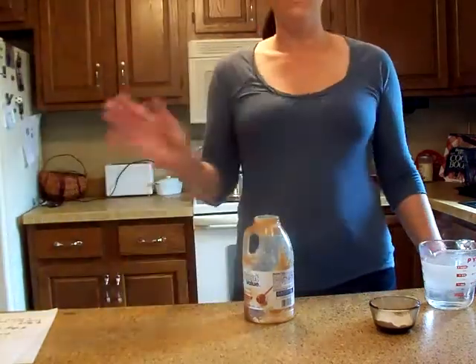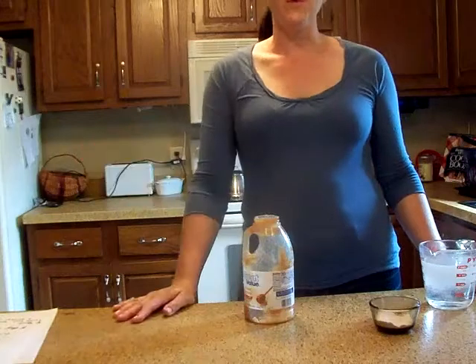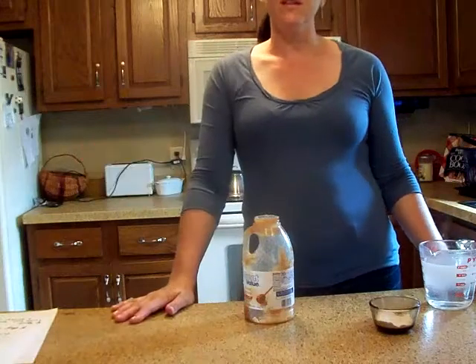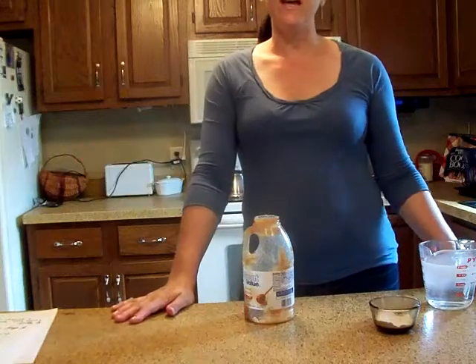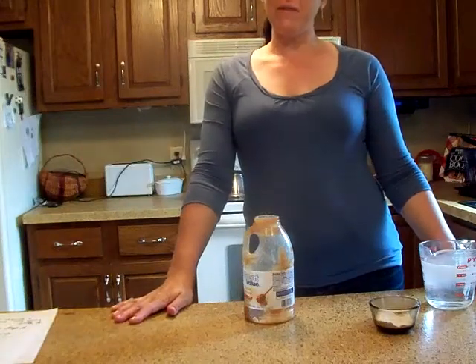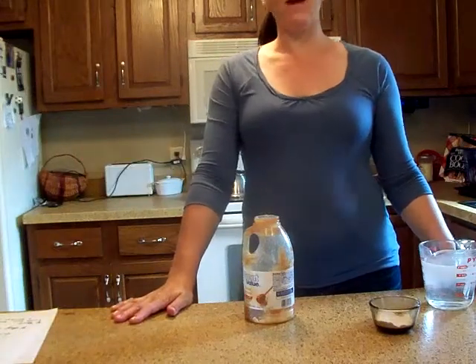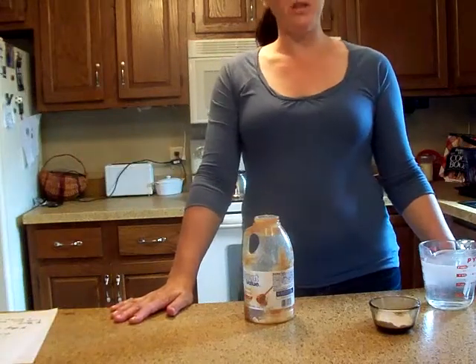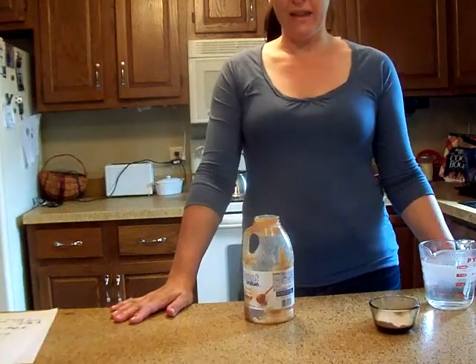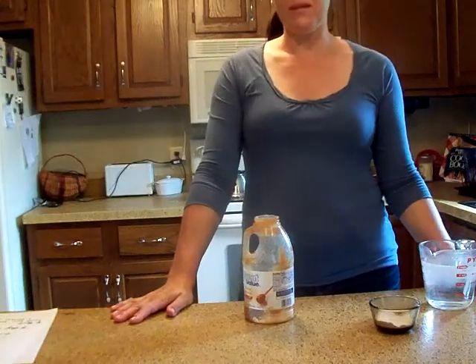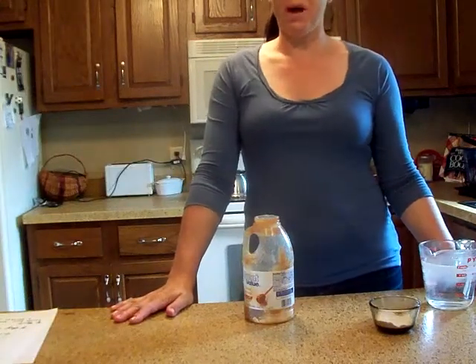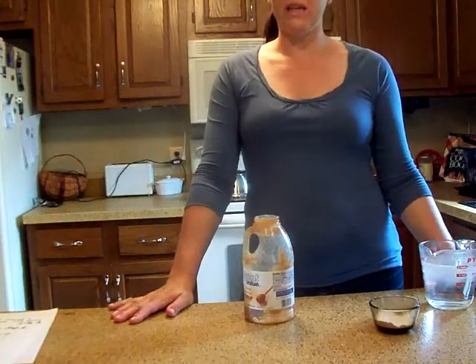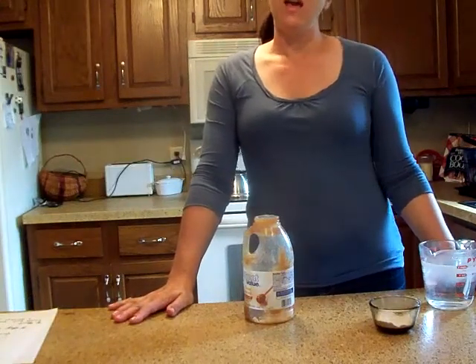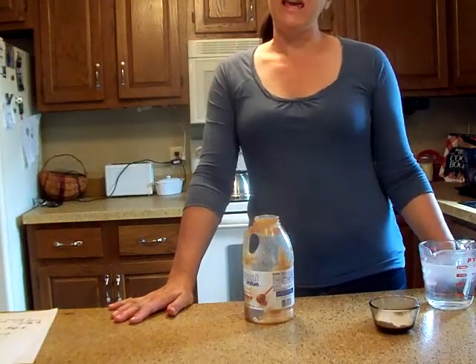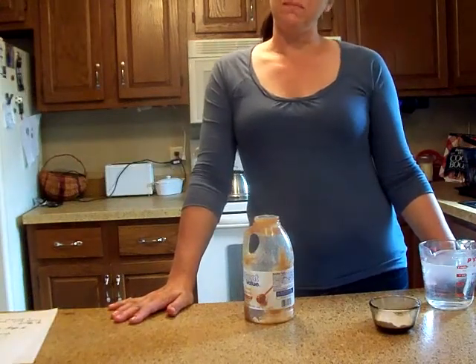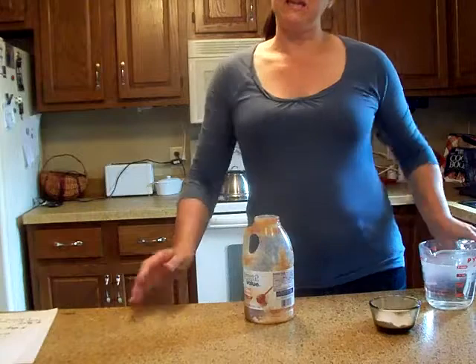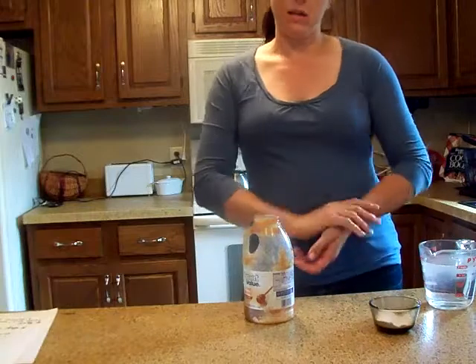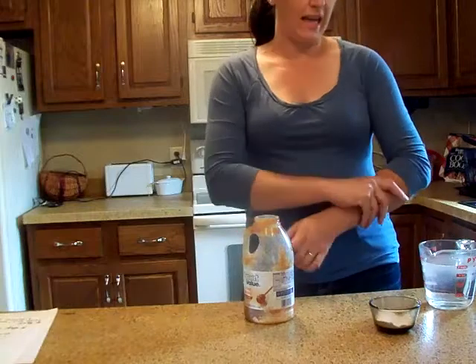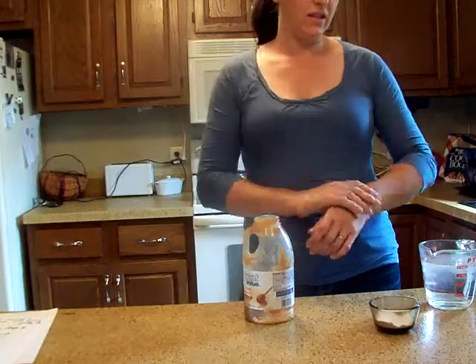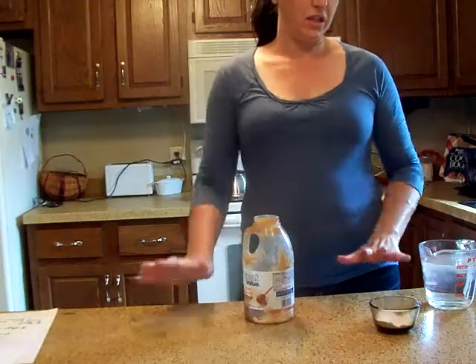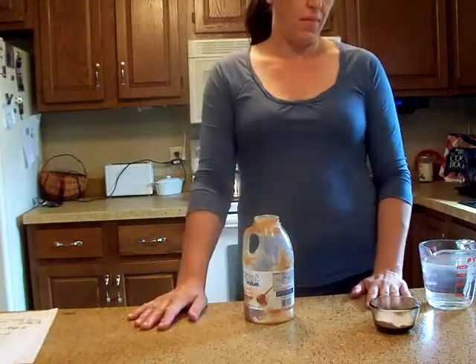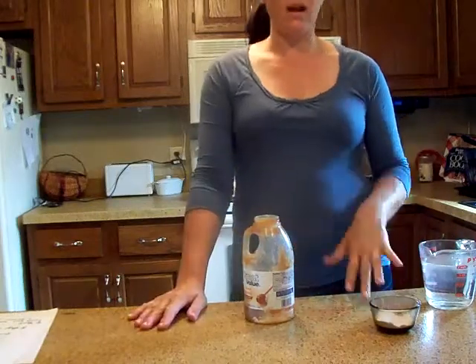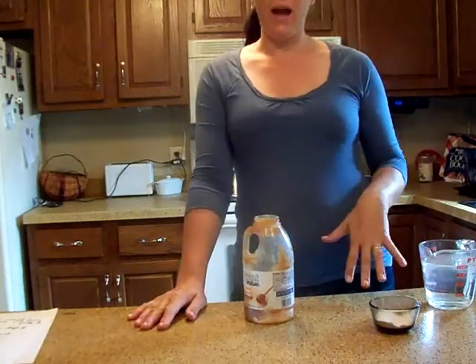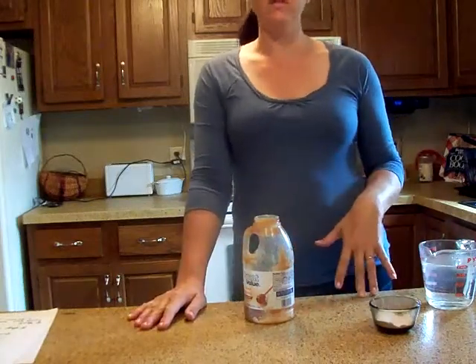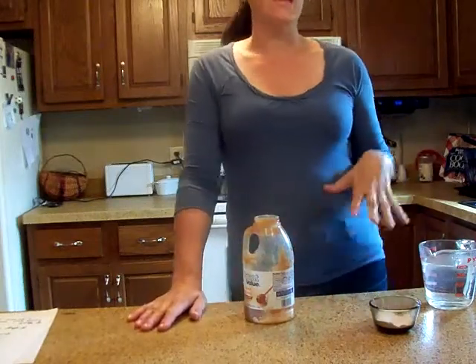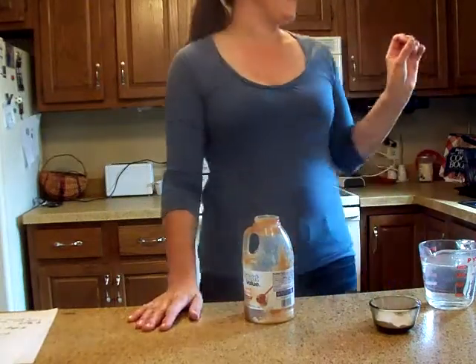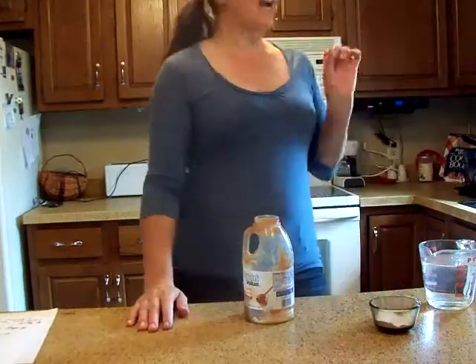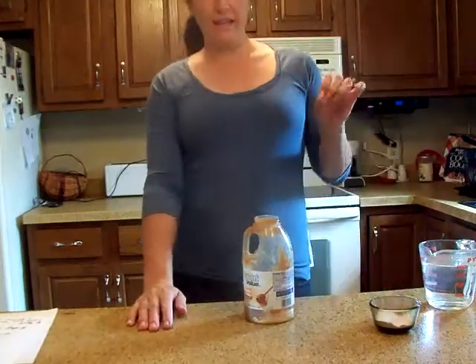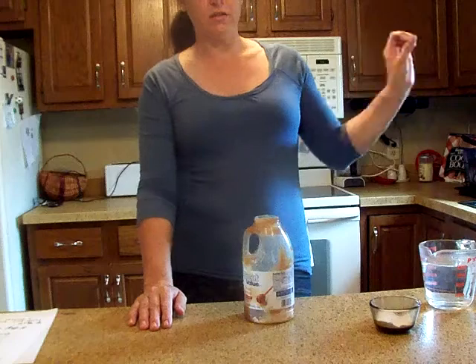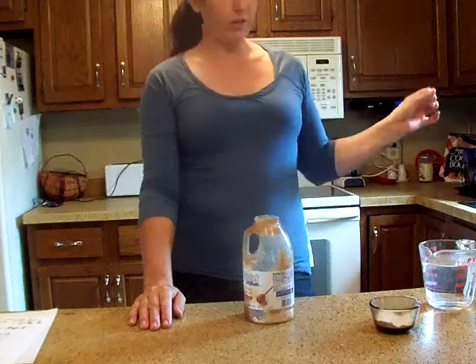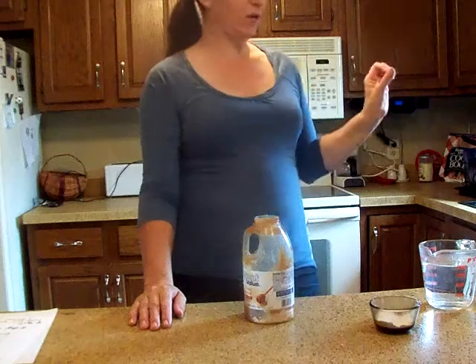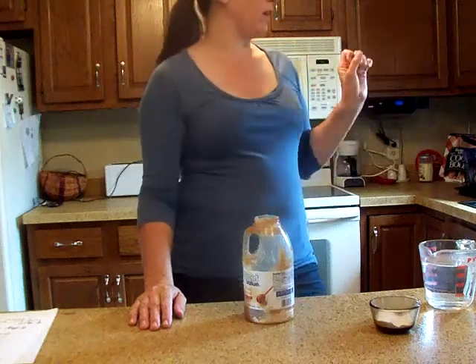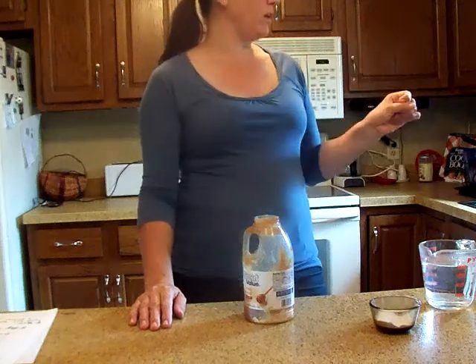Hi everyone! I've gotten a lot of feedback, questions, and comments about the Ant Bait Killer. This year at our new house I had these tiny little ants crawling through a crack in the window.